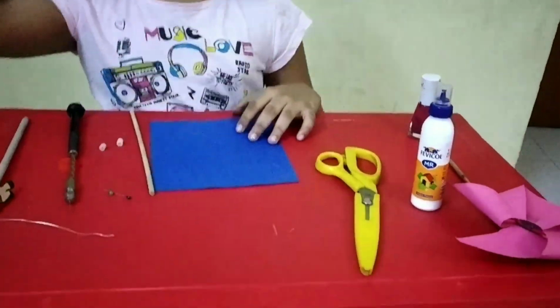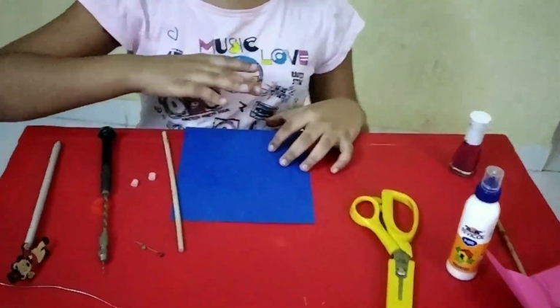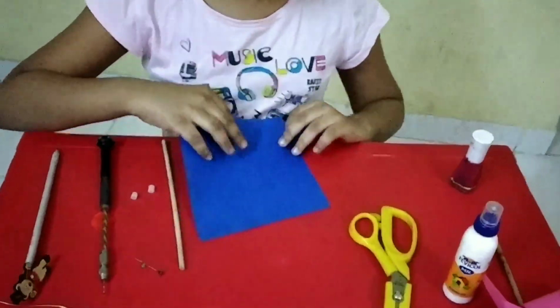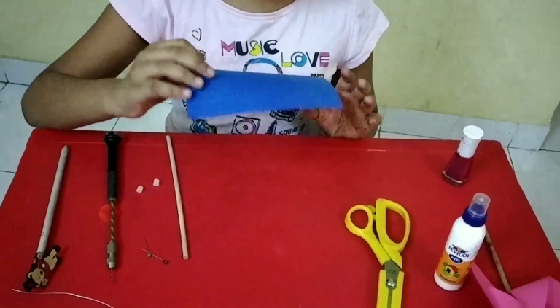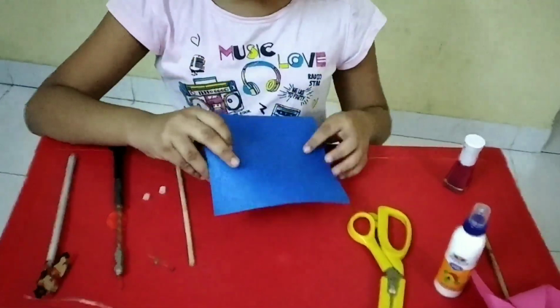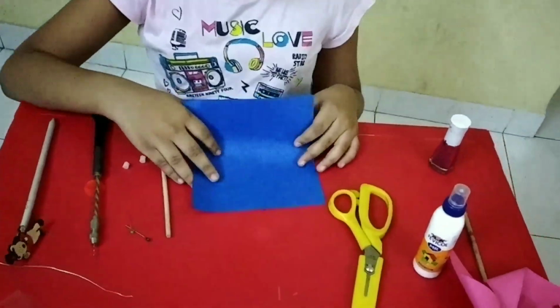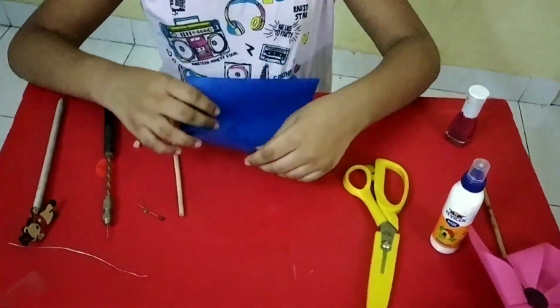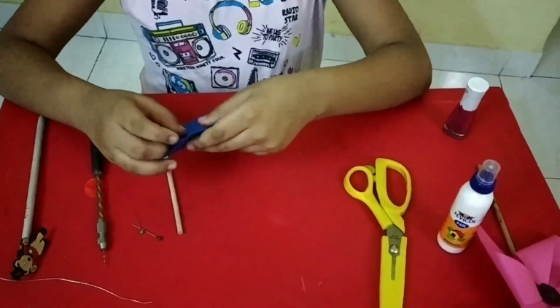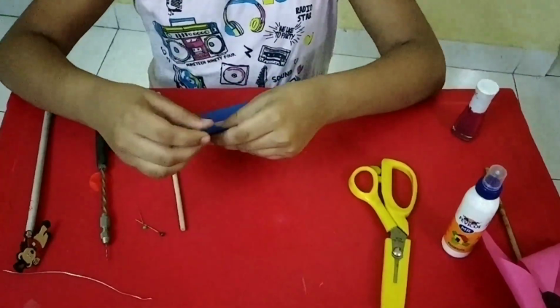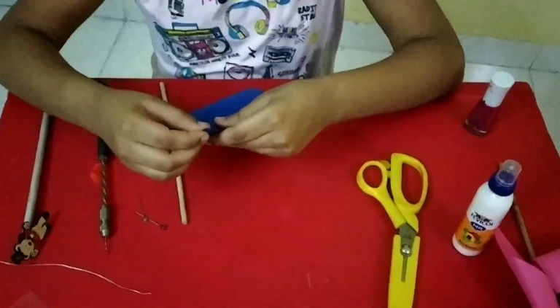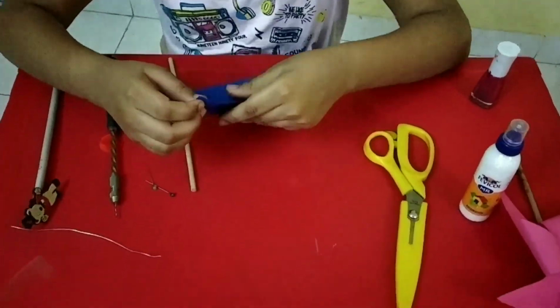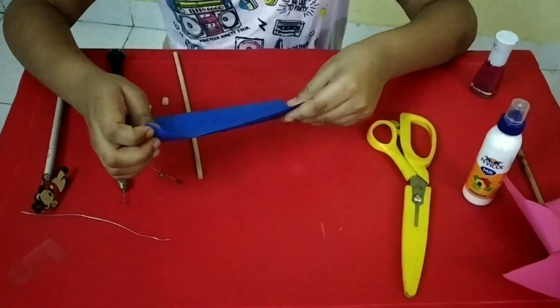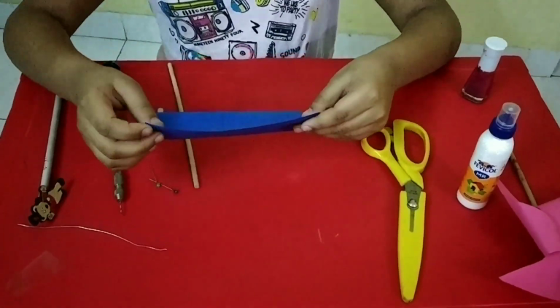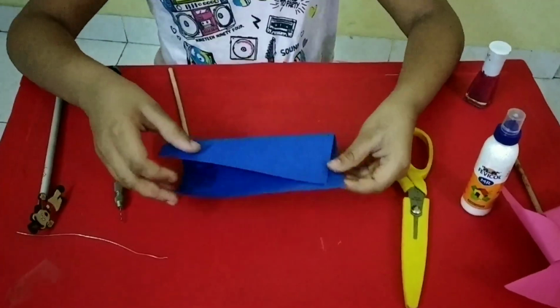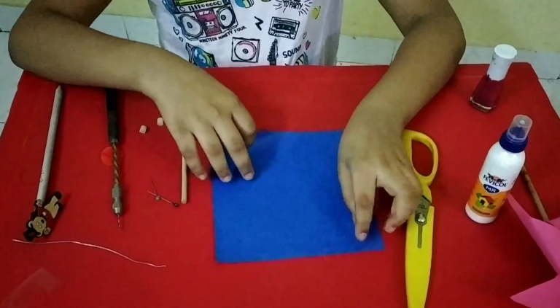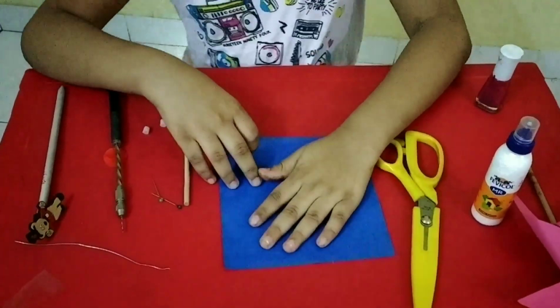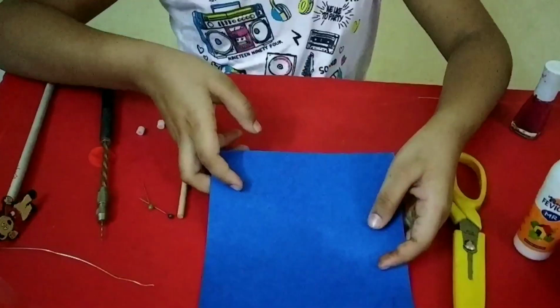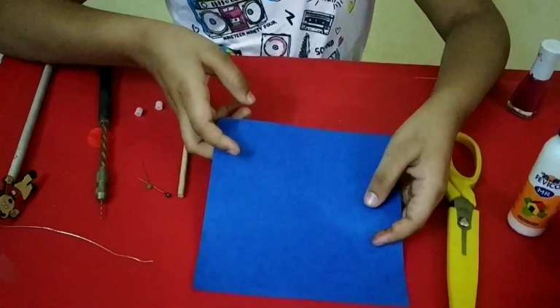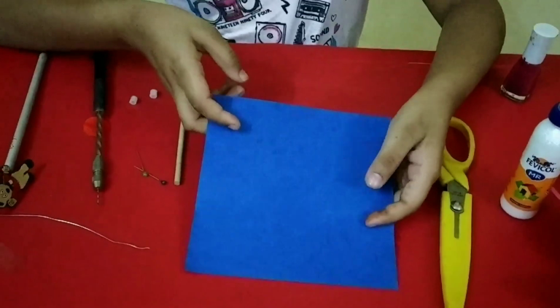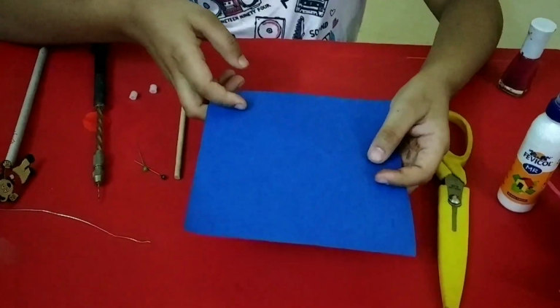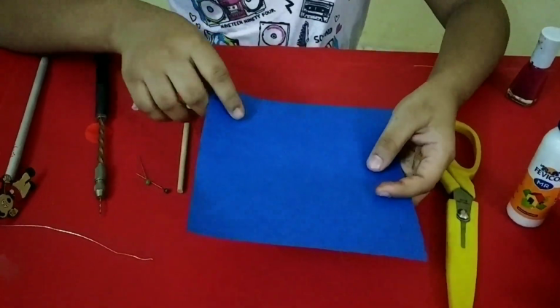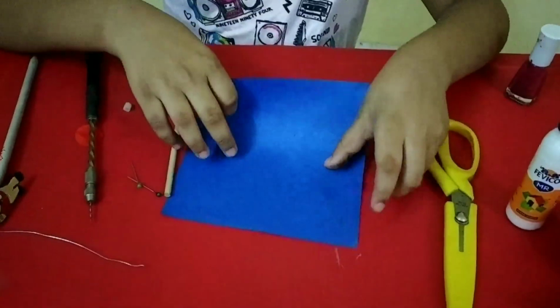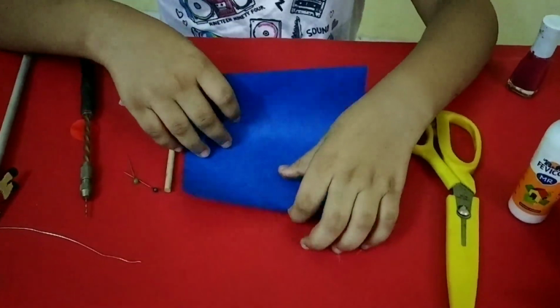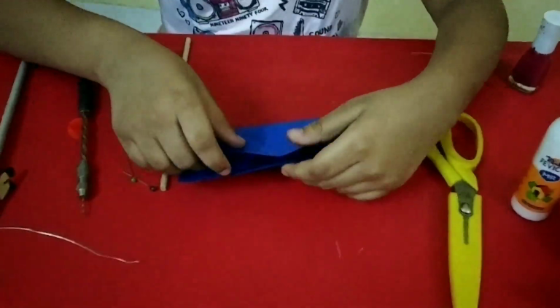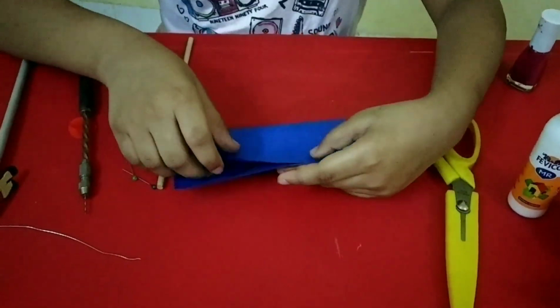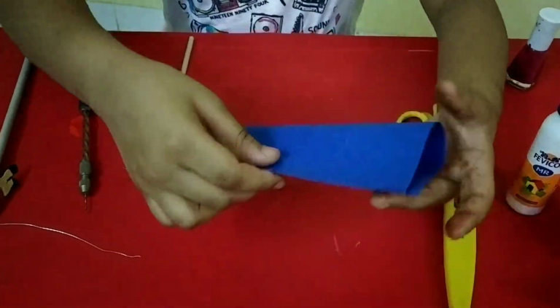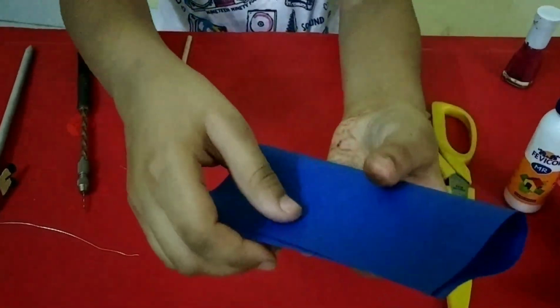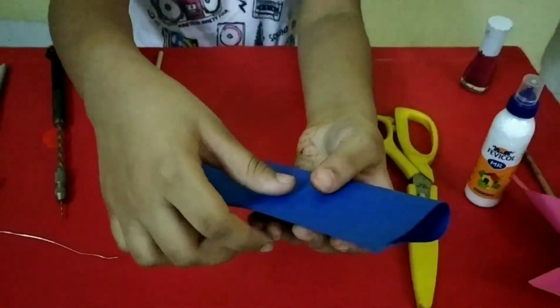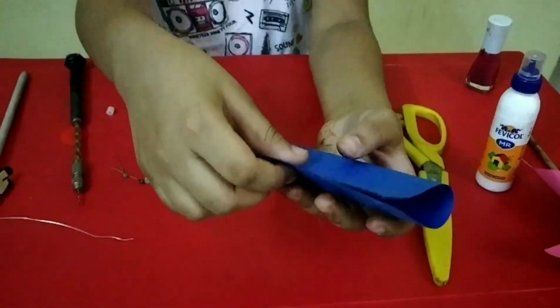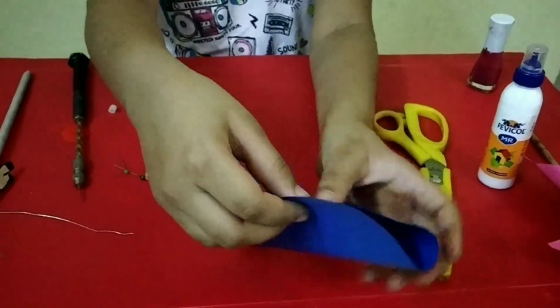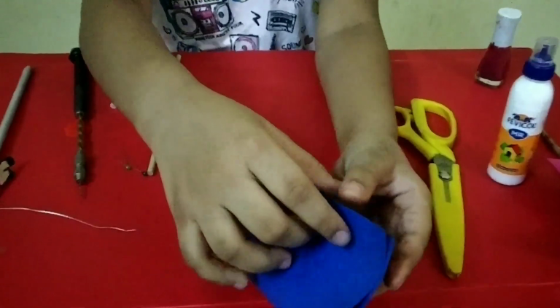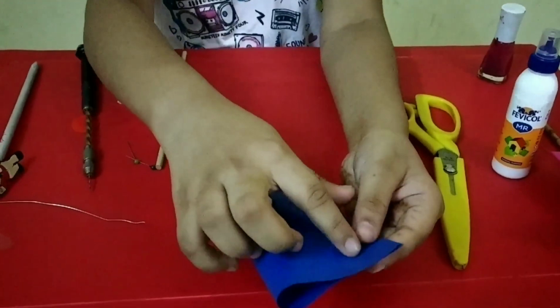So now I will show you how to make the windmill. First we want to fold — we want any color square paper. Then we will fold this paper.